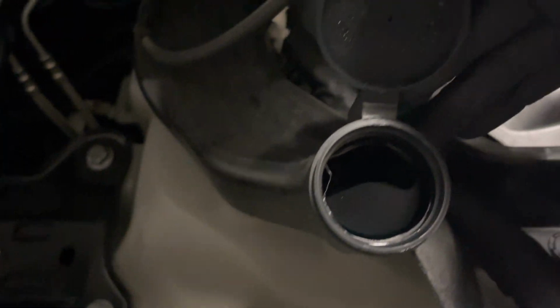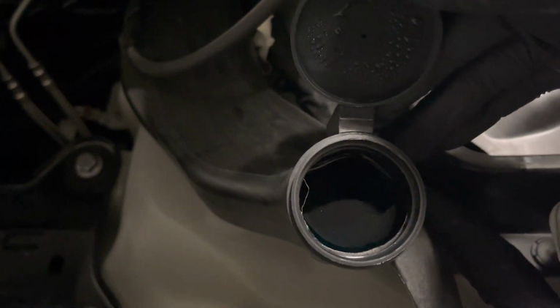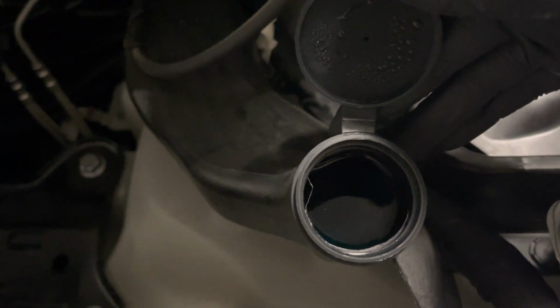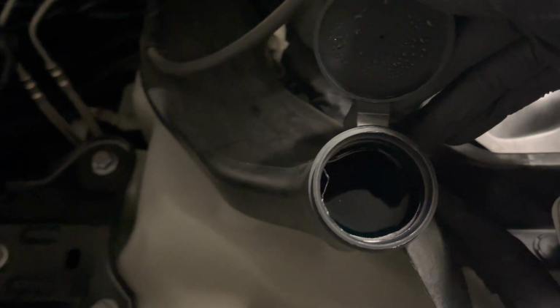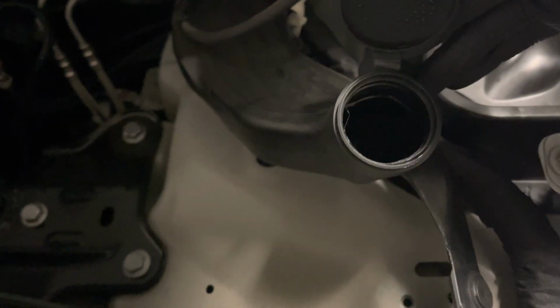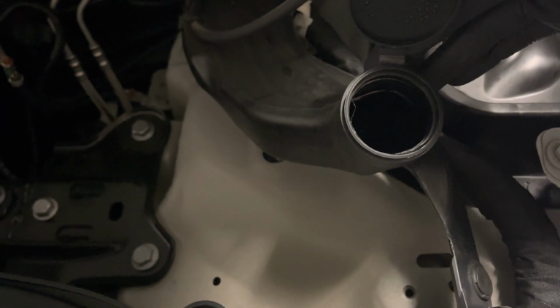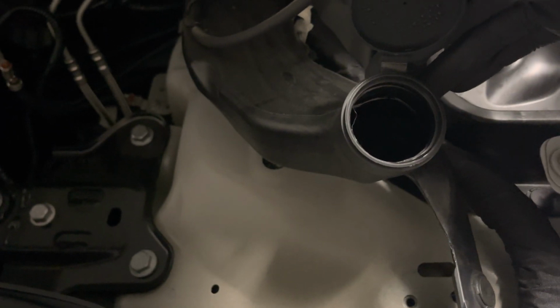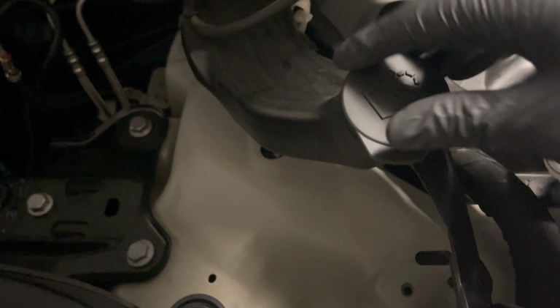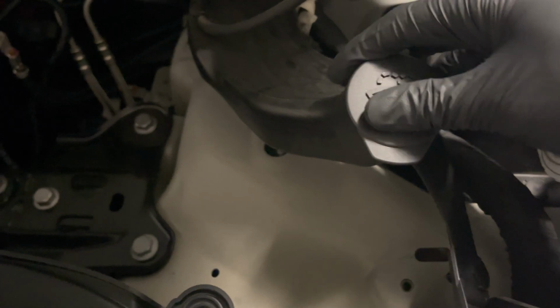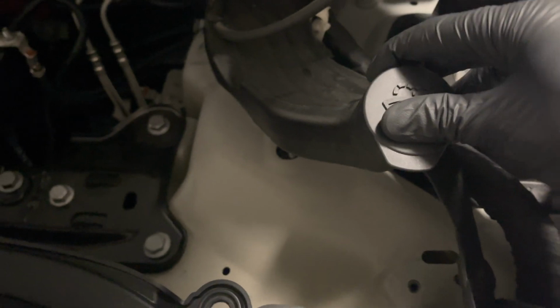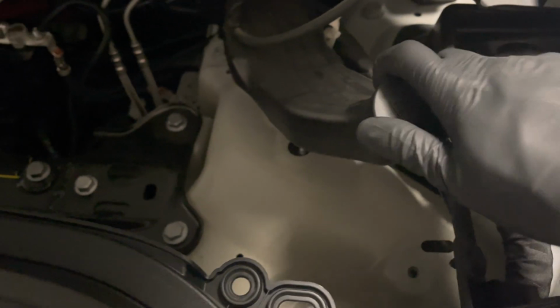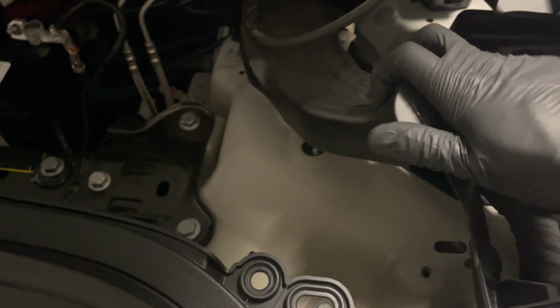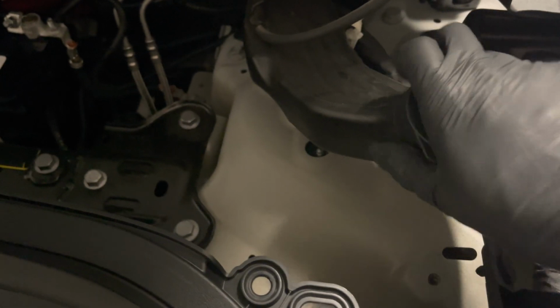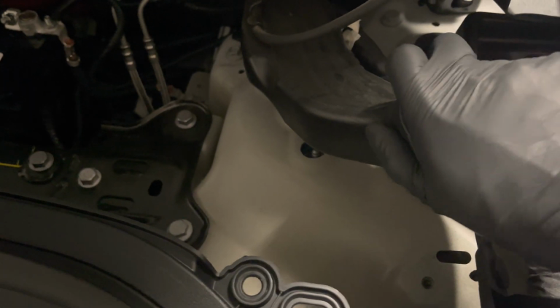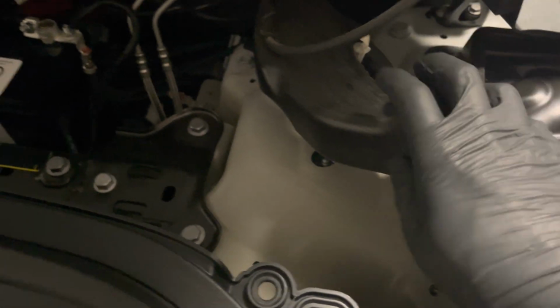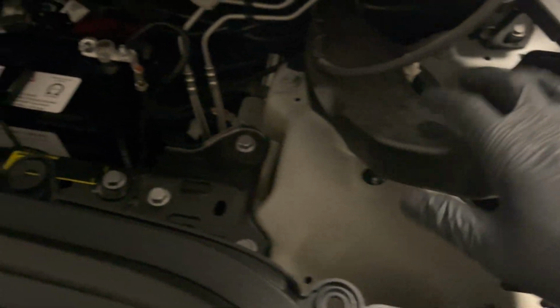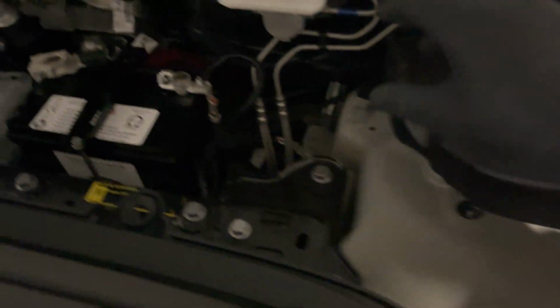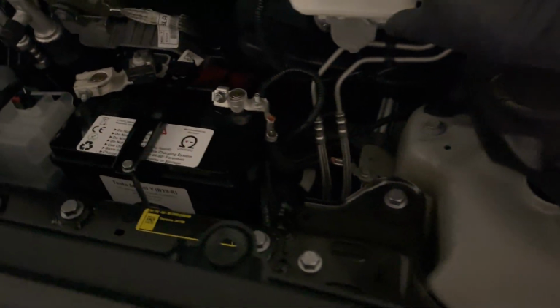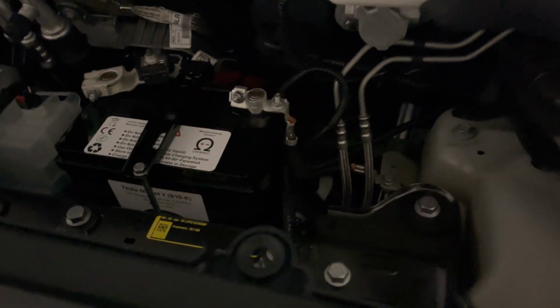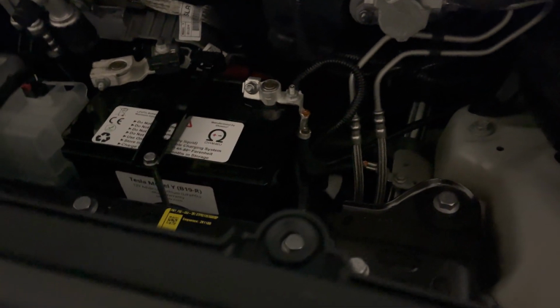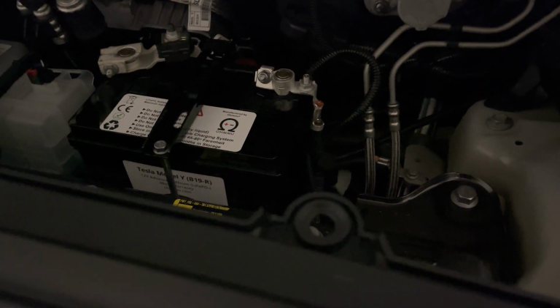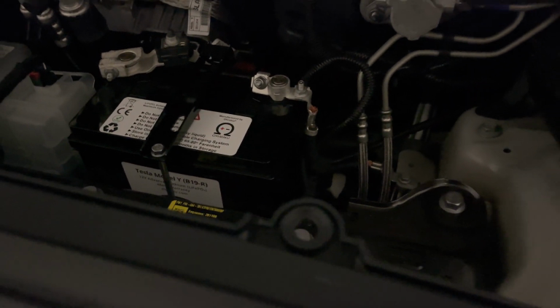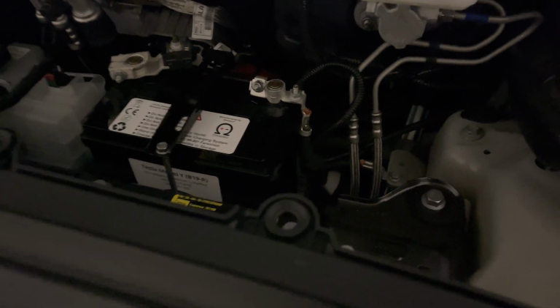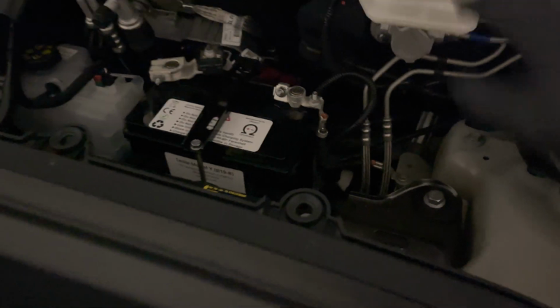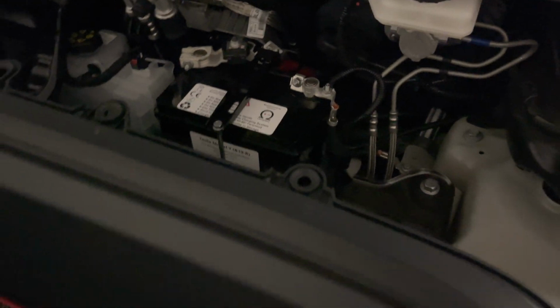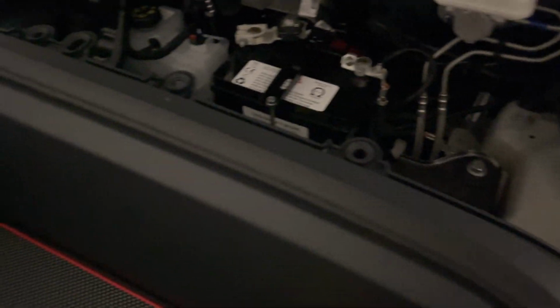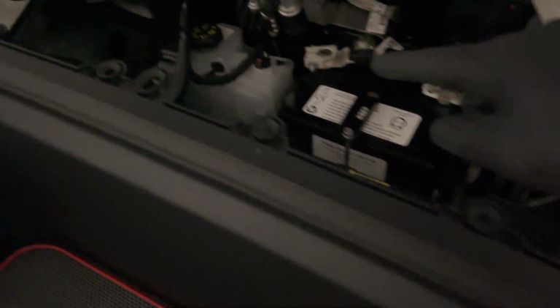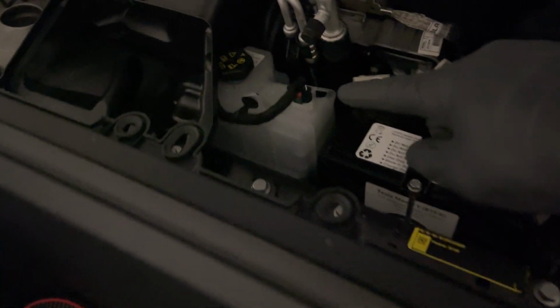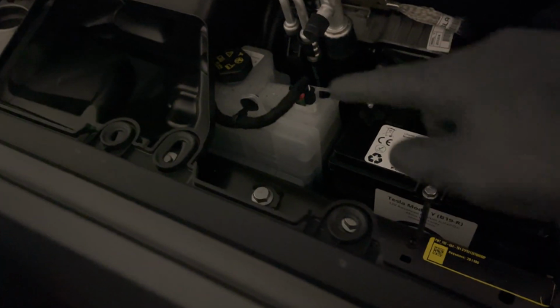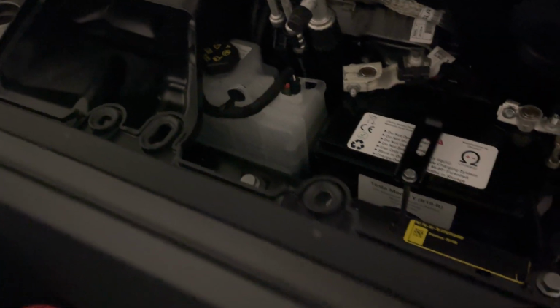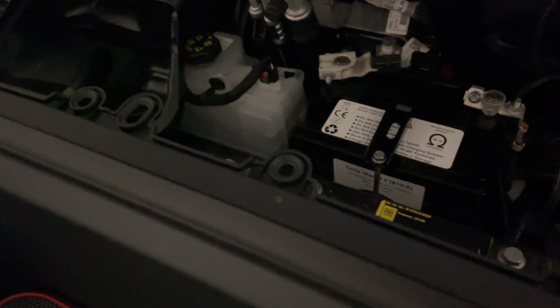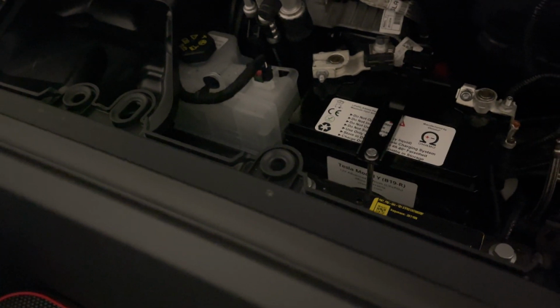Still full — interesting. I guess I never use this. Steering wheel fluid, and there's your battery fluid.